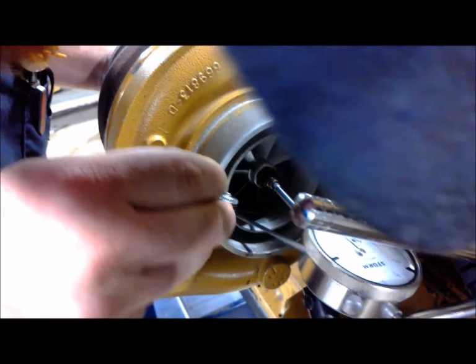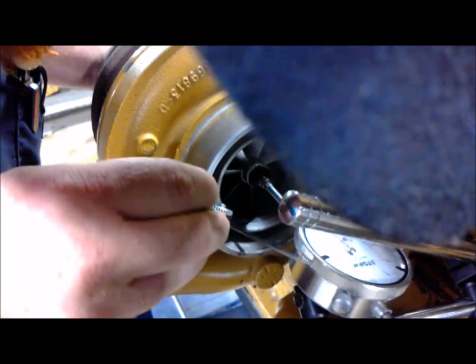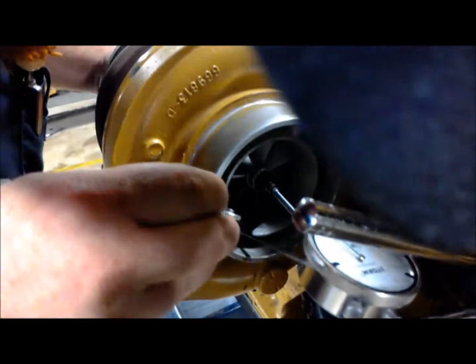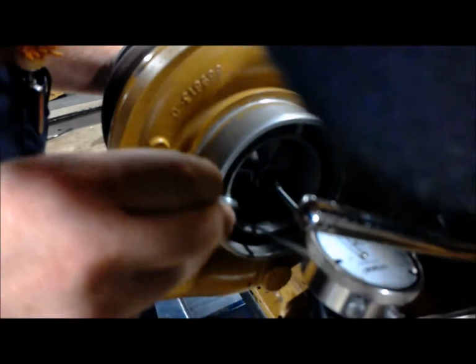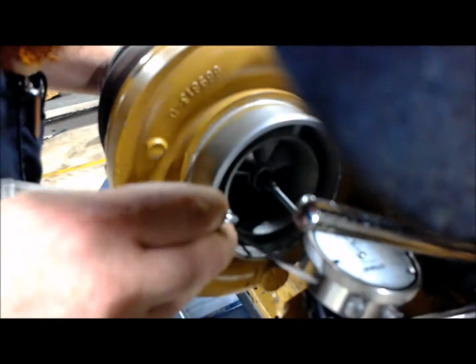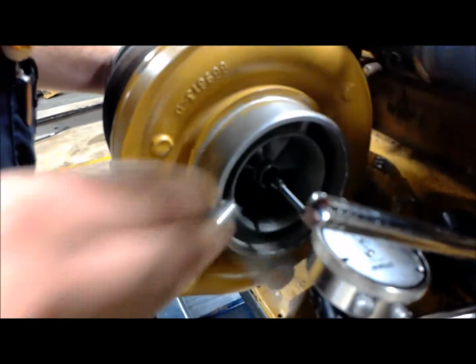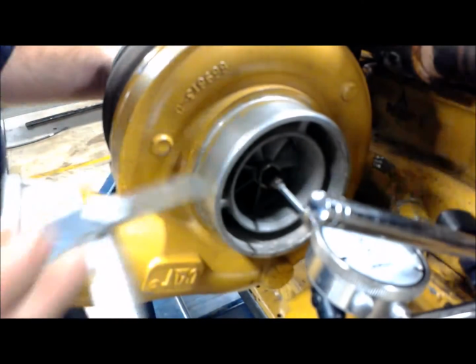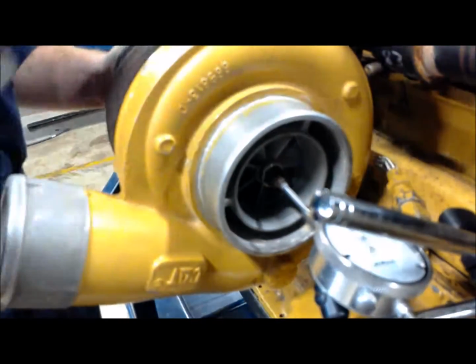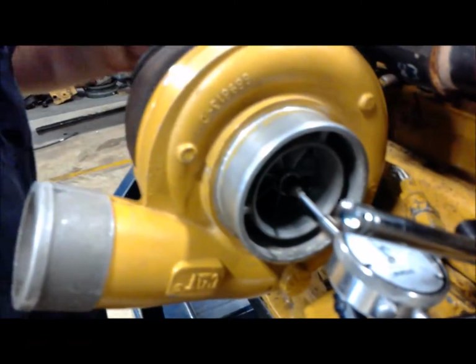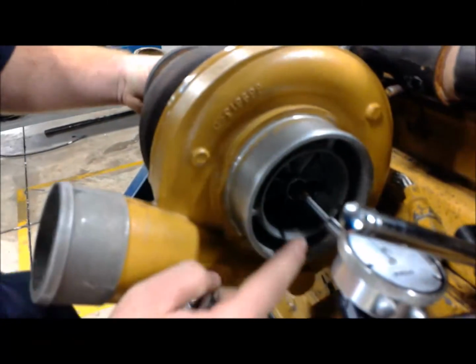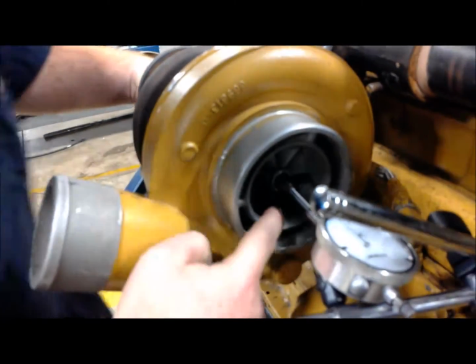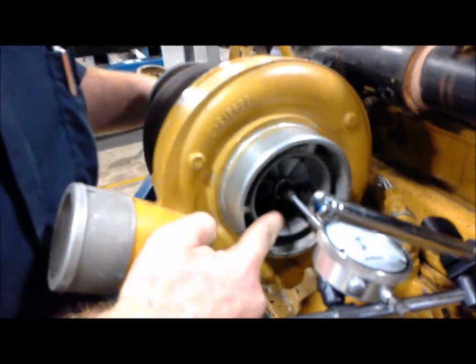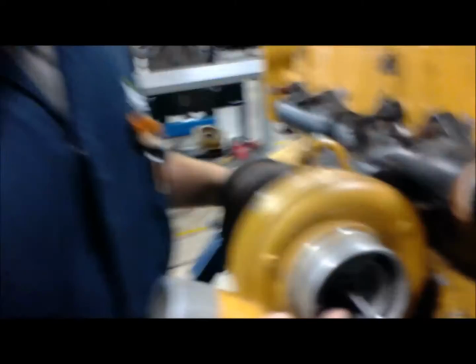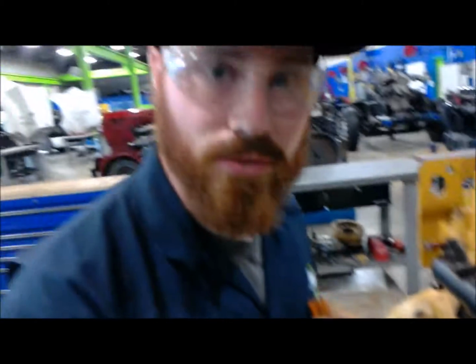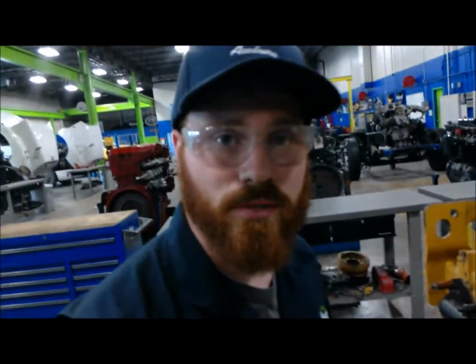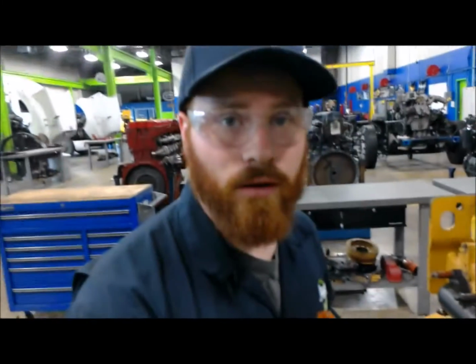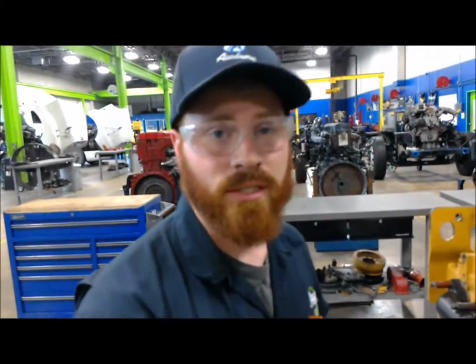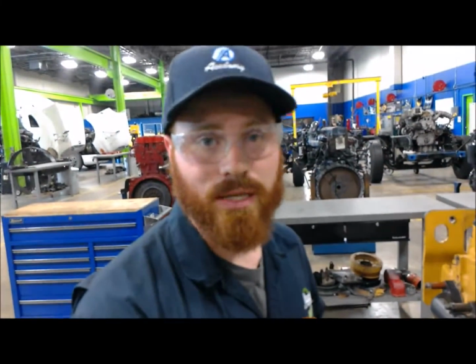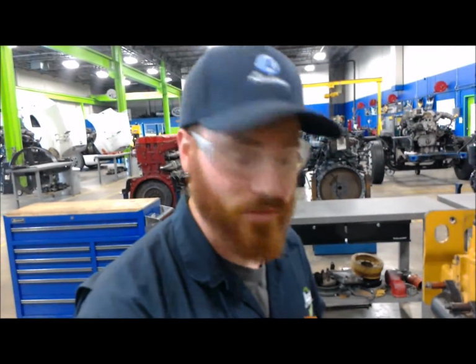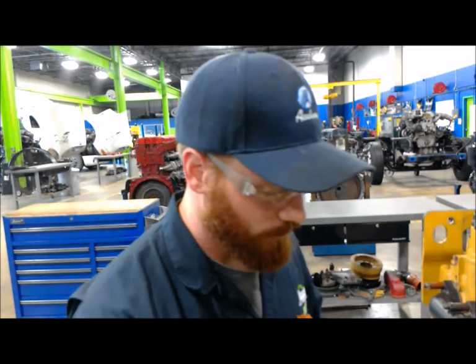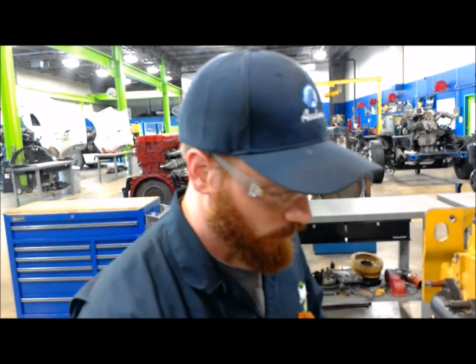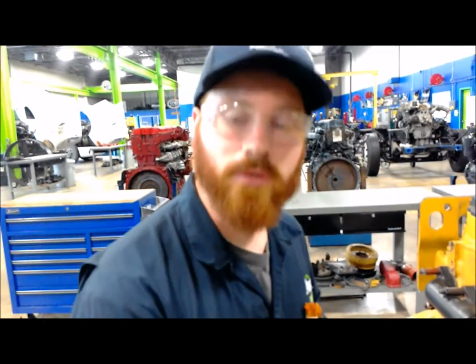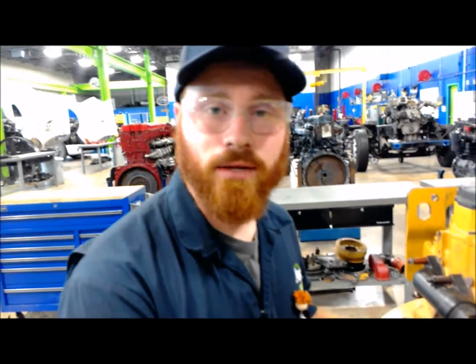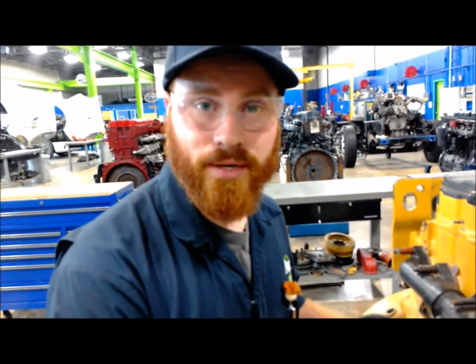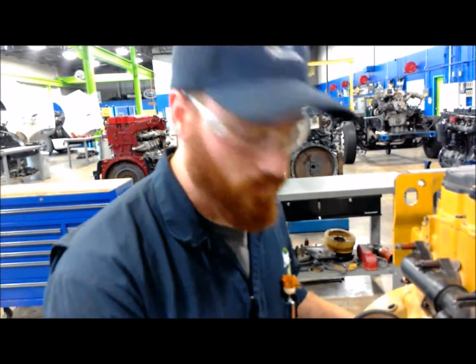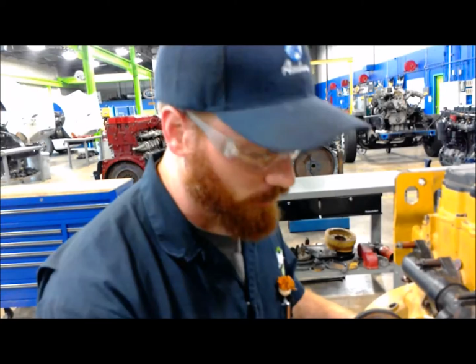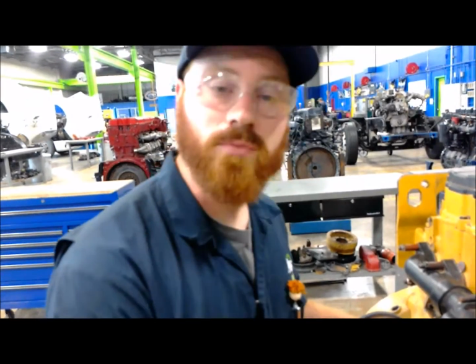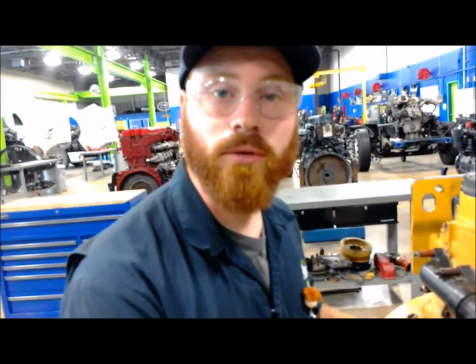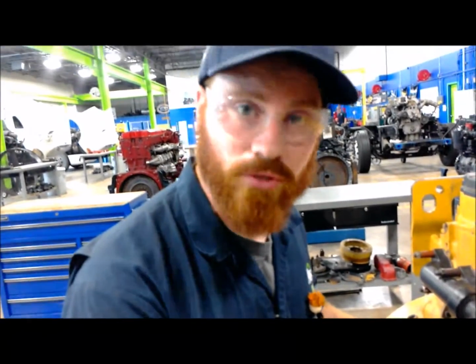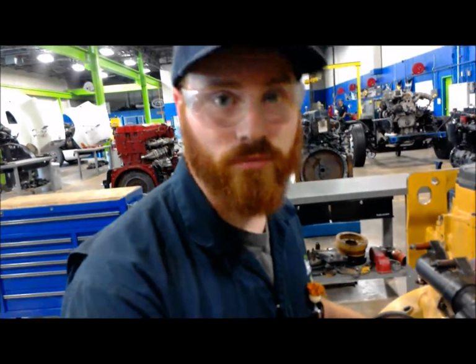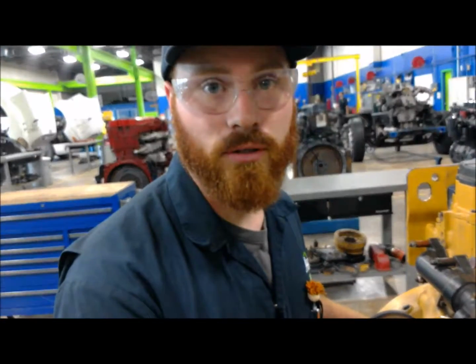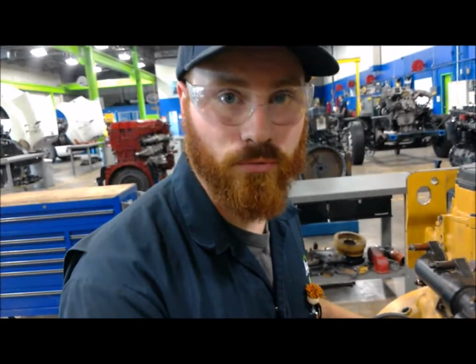No, it doesn't look like 13-thousandths fits. So now we know that we've got 11- to 12-thousandths of an inch clearance on our compressor housing for our compressor wheel.